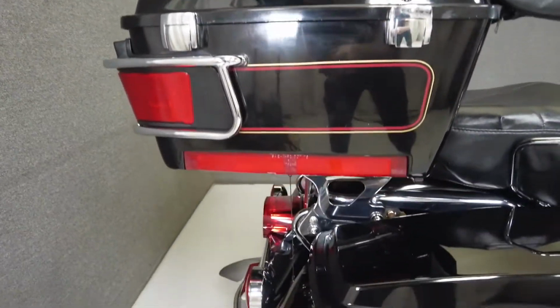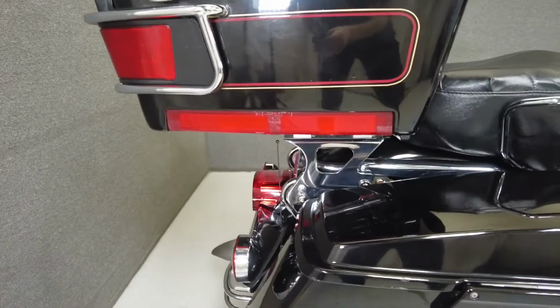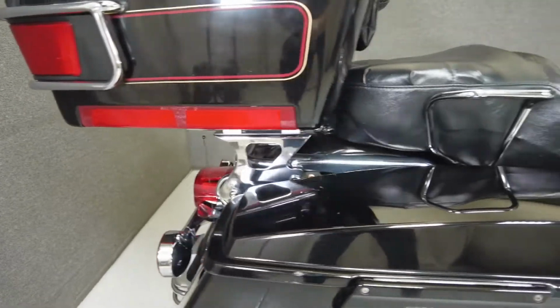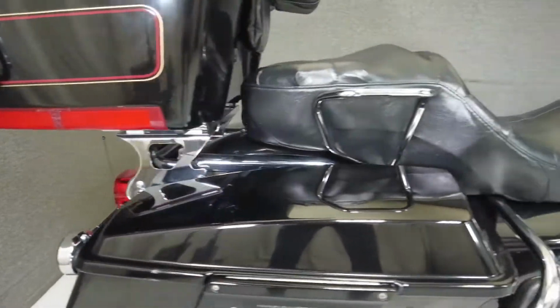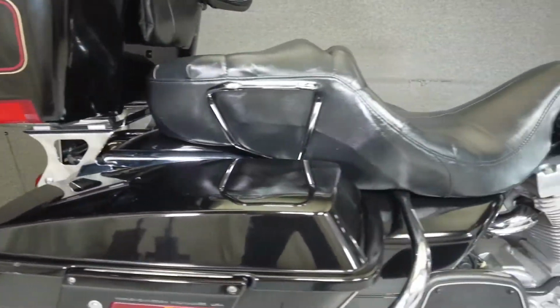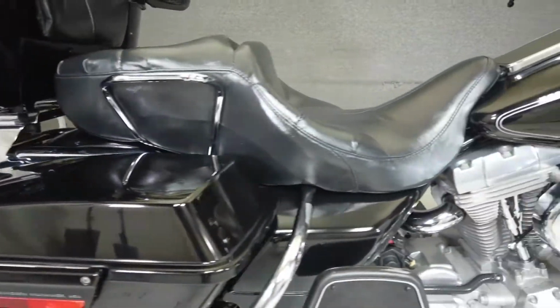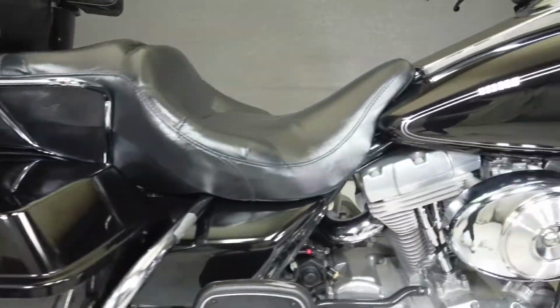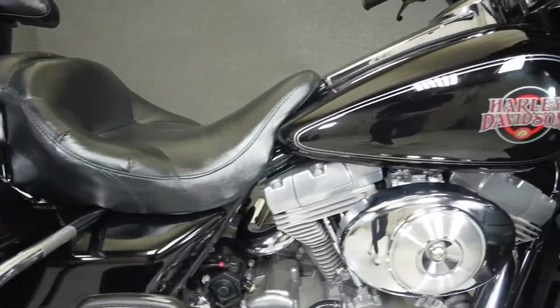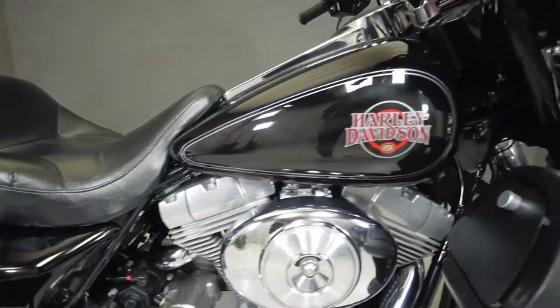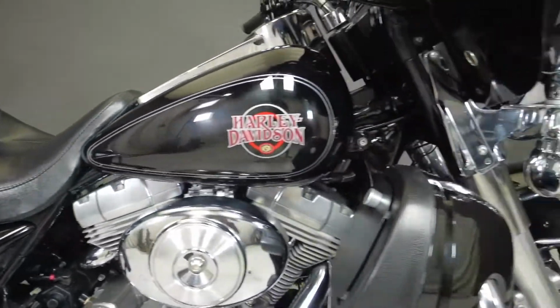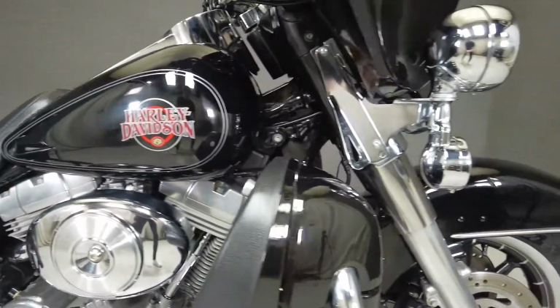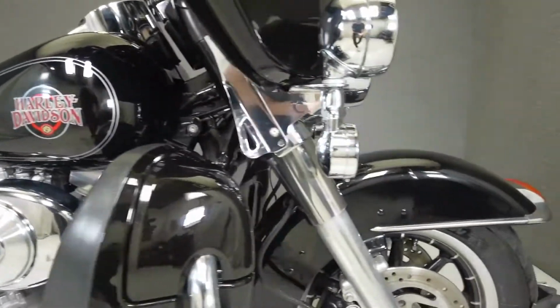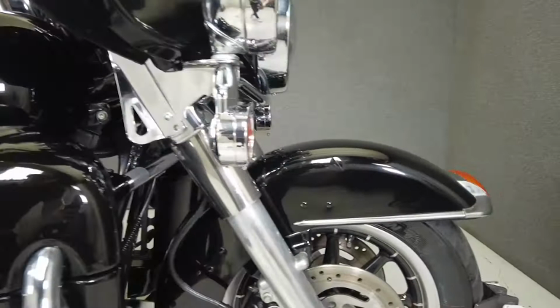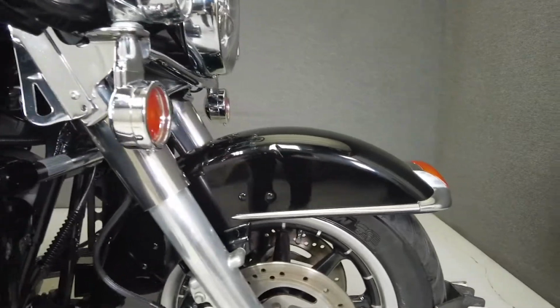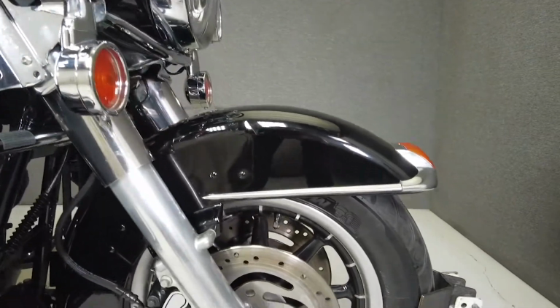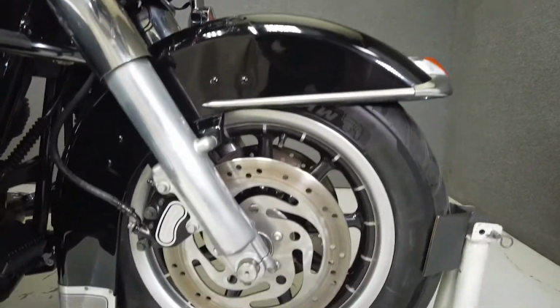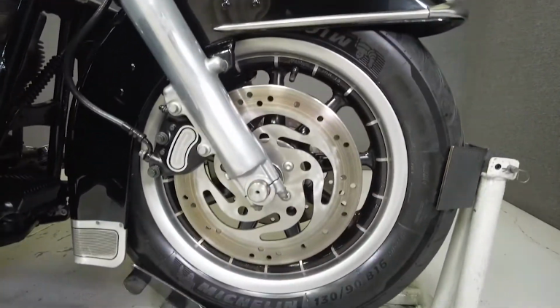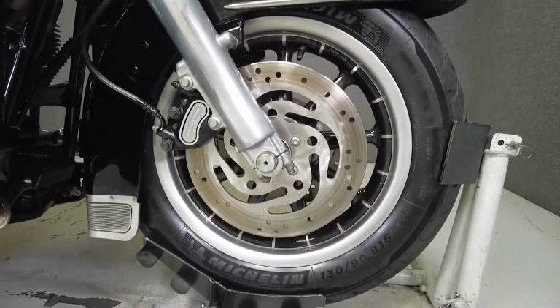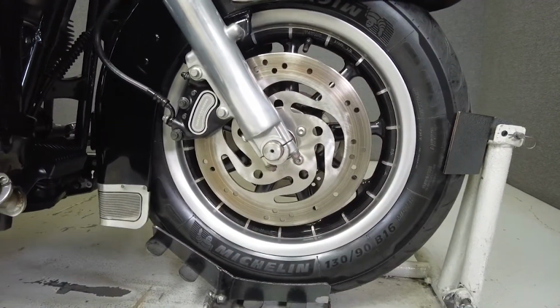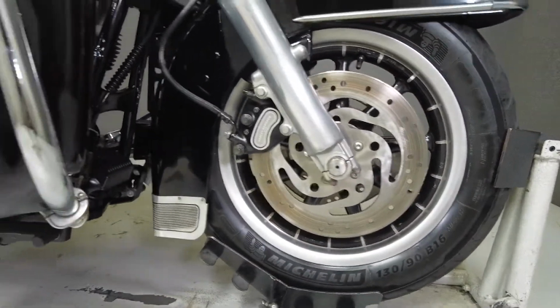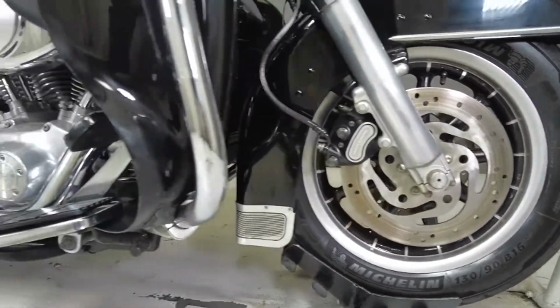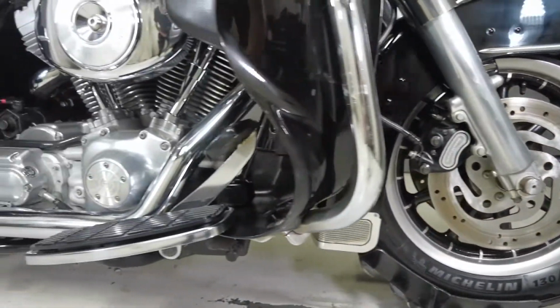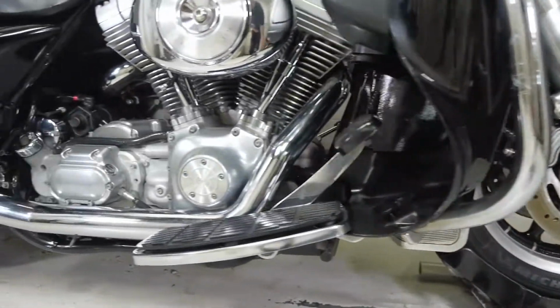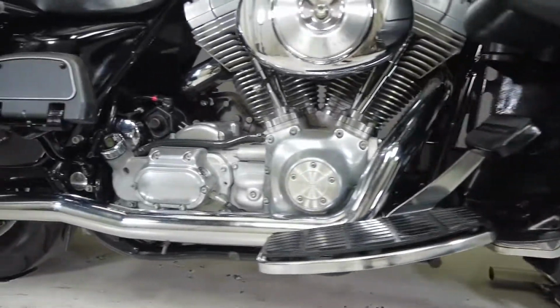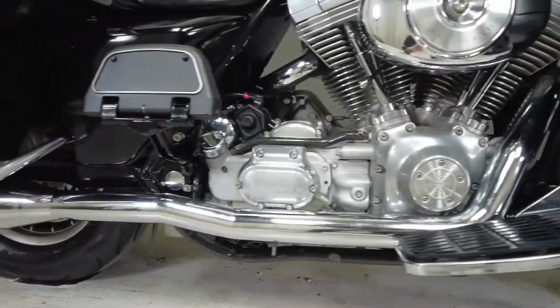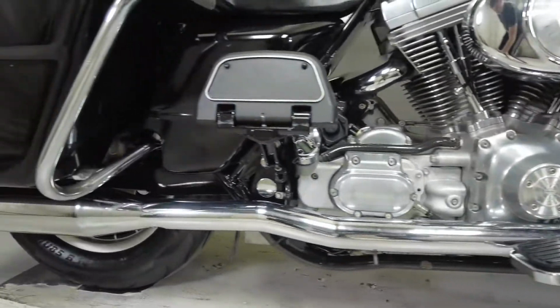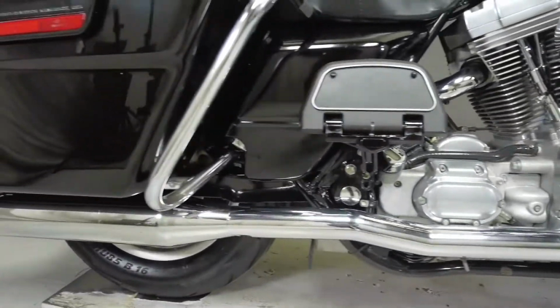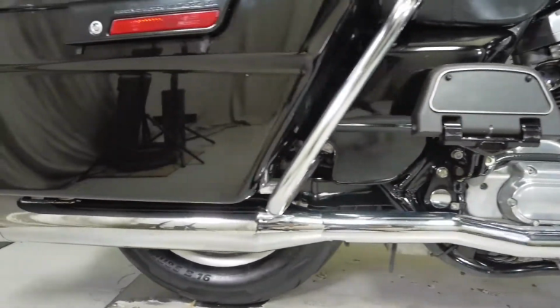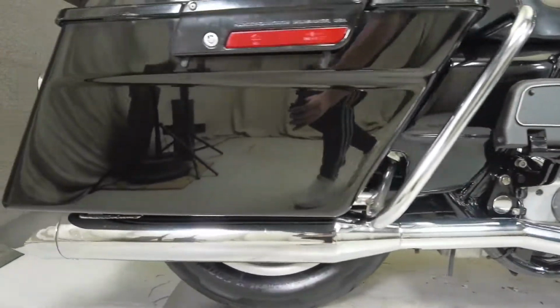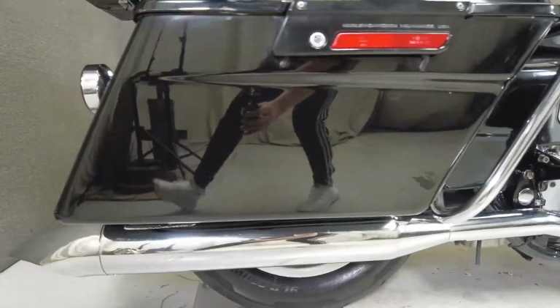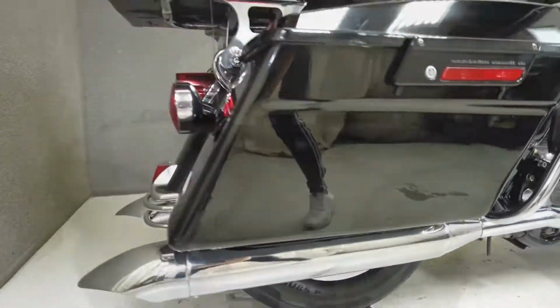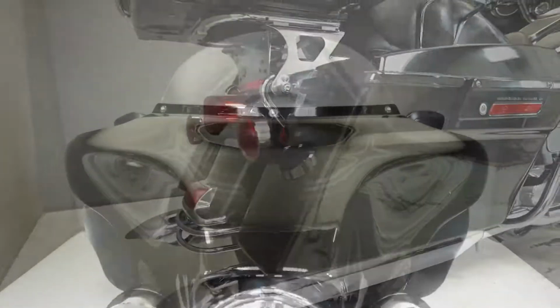Powered by an 88 cubic inch V-twin, the Electra Glide puts out 86 foot-pounds of torque through a six-speed transmission. With plenty of power, spacious storage, and classic Harley style, the Electra Glide is a great option for a touring motorcycle. It weighs in at 738 pounds and has a seat height of 30.7 inches.